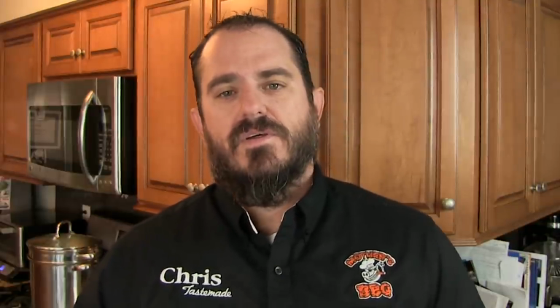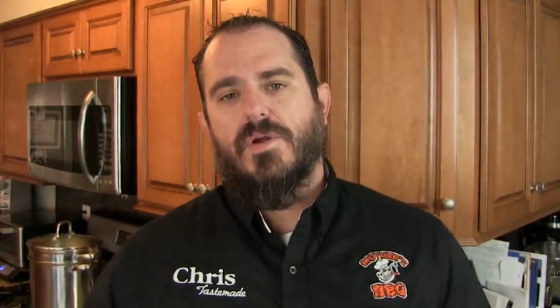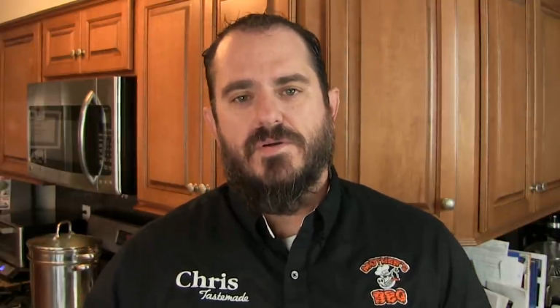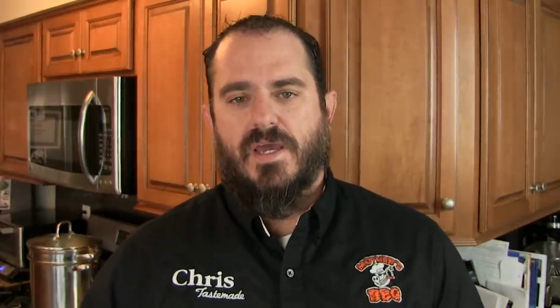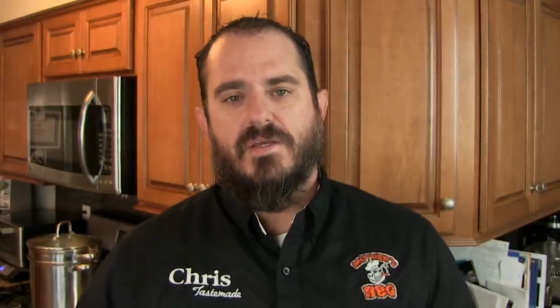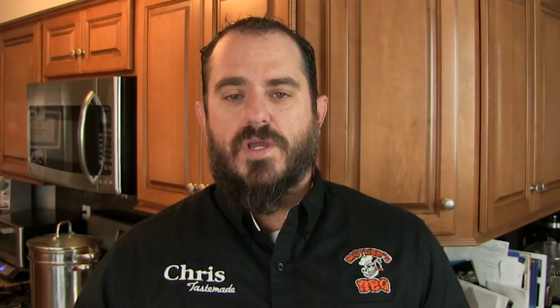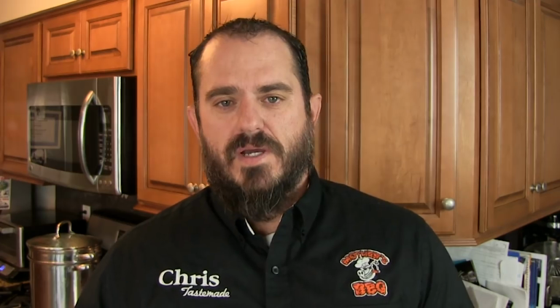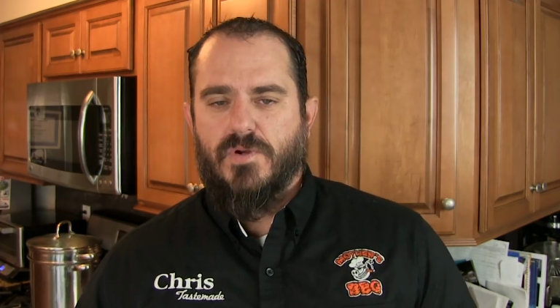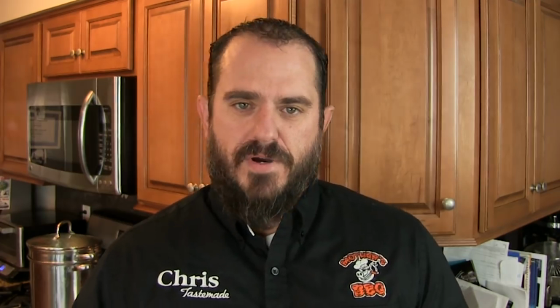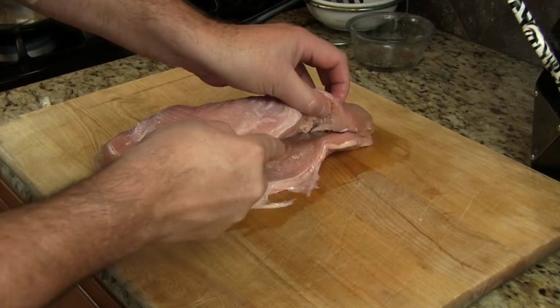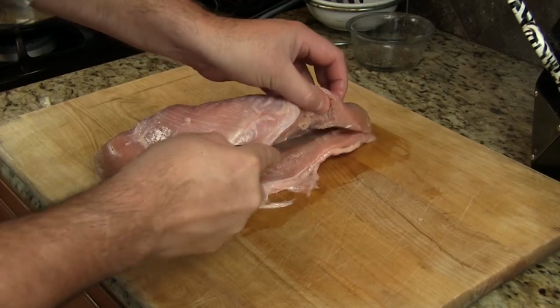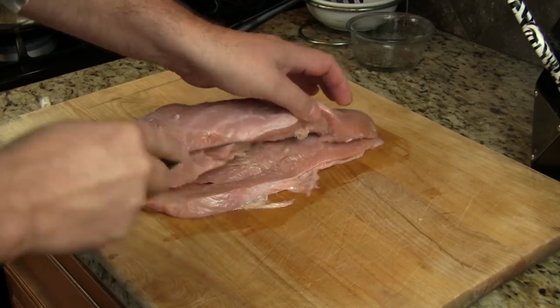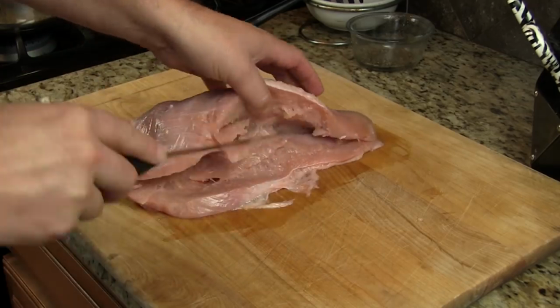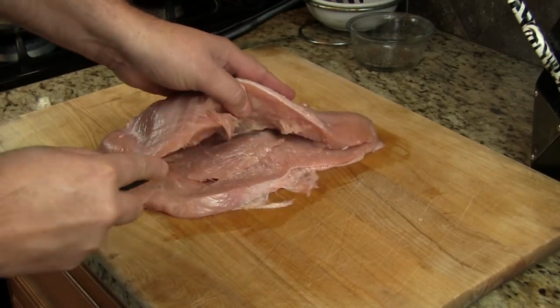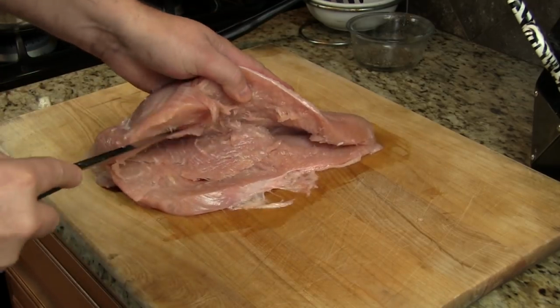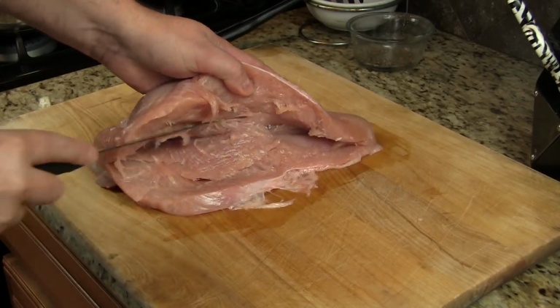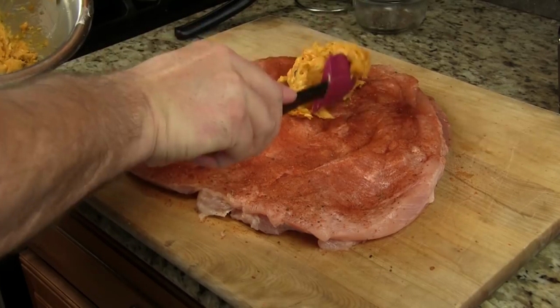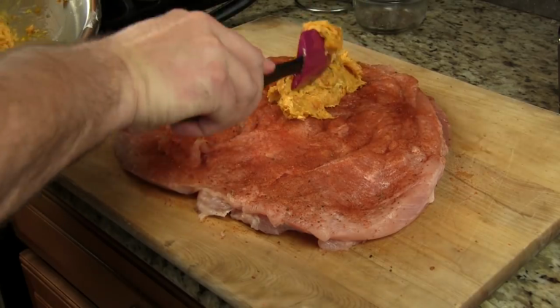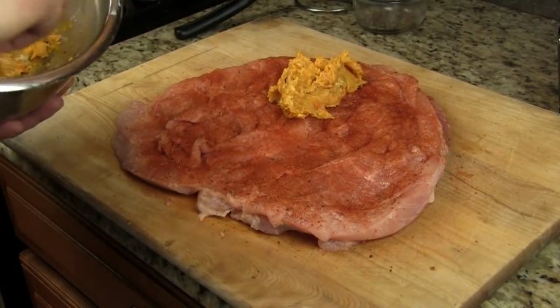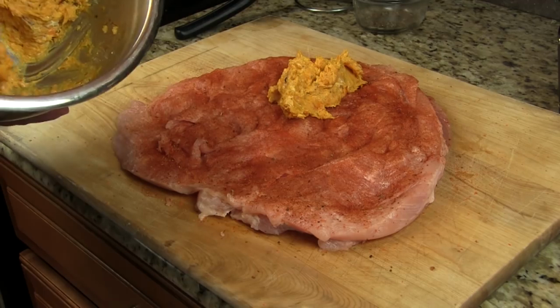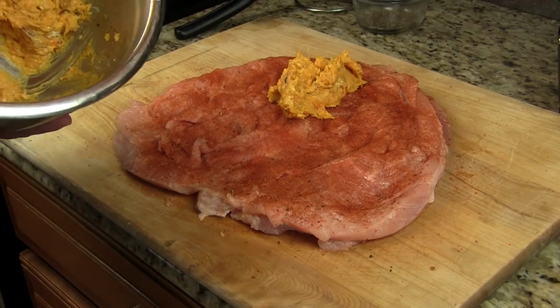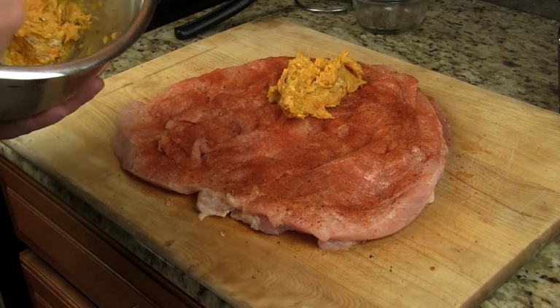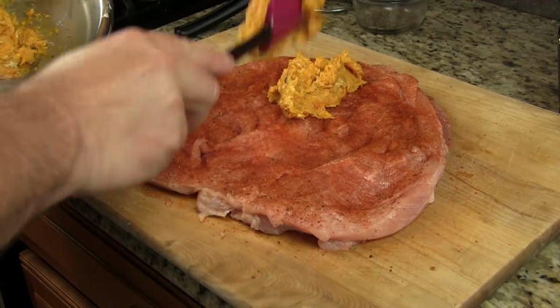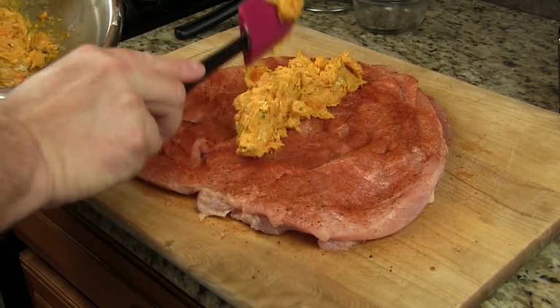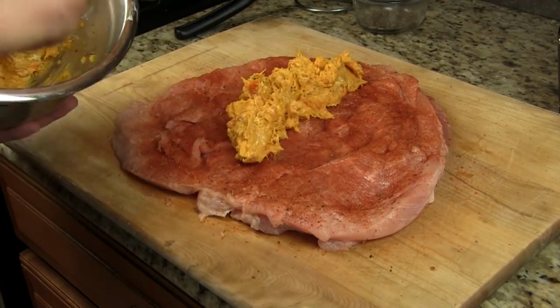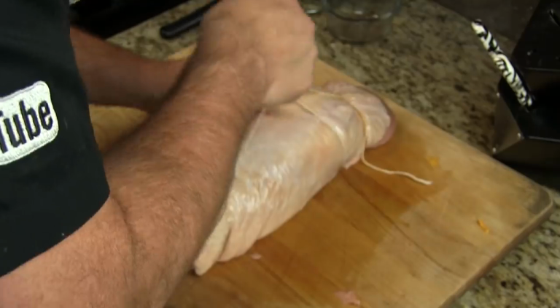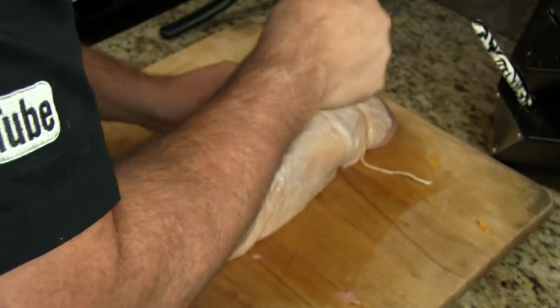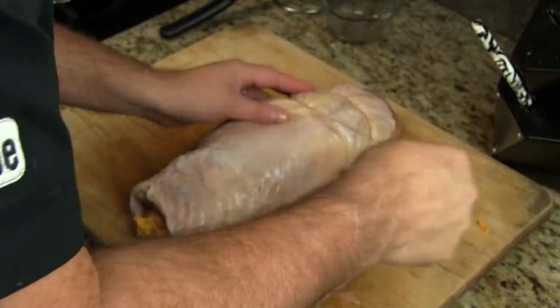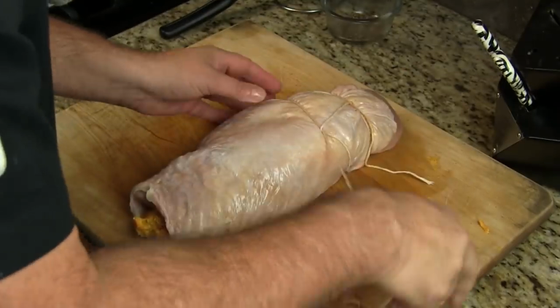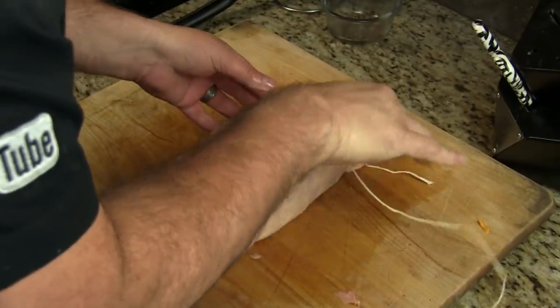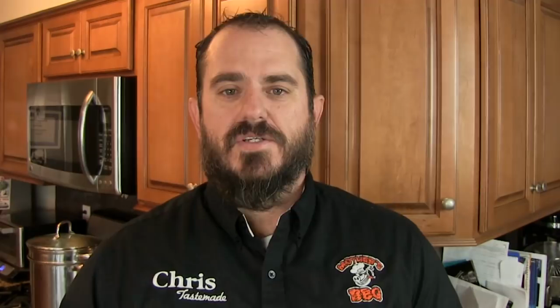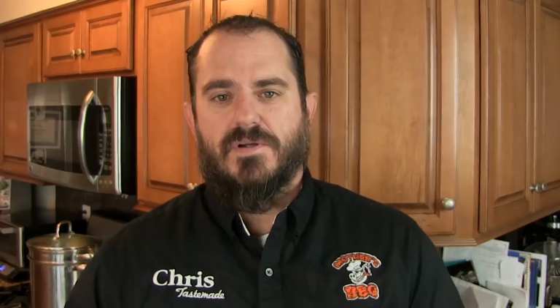What we're going to do is take a turkey breast, butterfly it, stuff it with some butternut squash and goat cheese spread. We're going to roll it up and get it on the smoker.